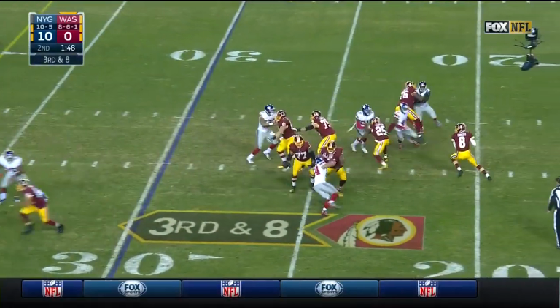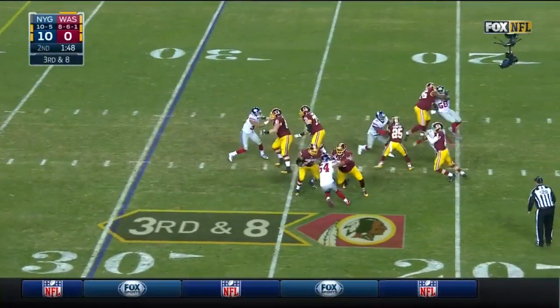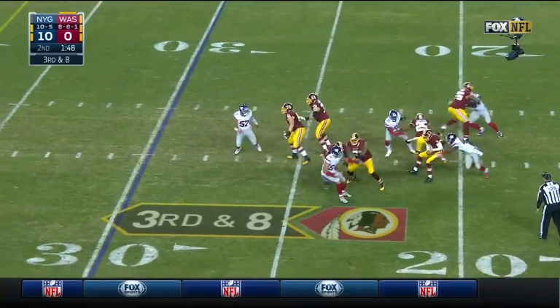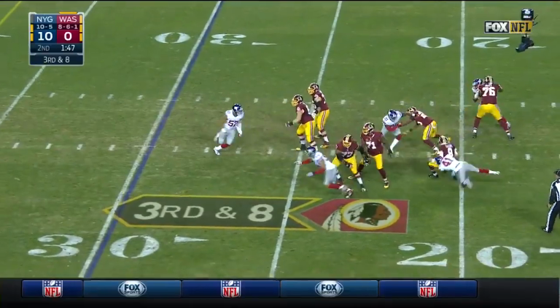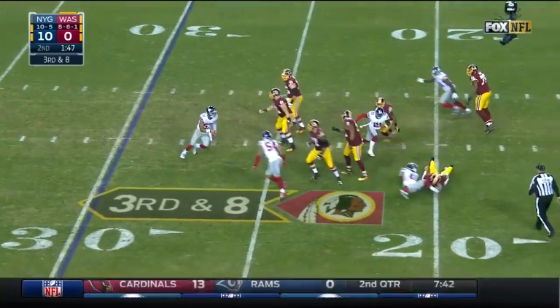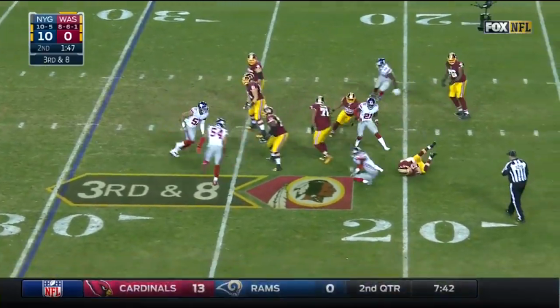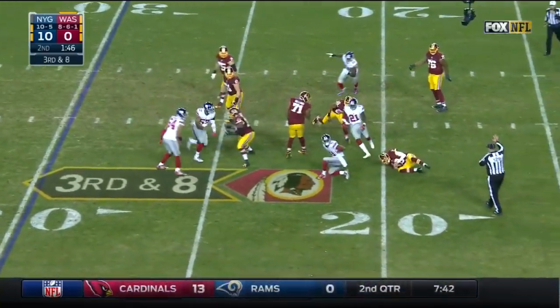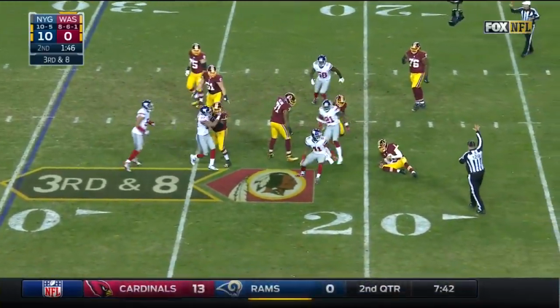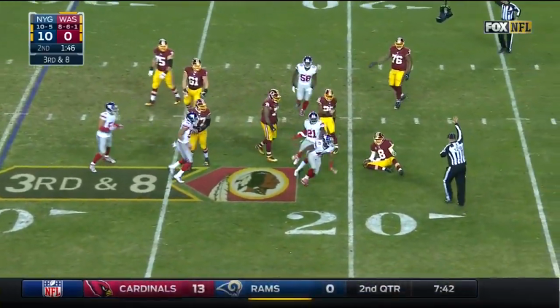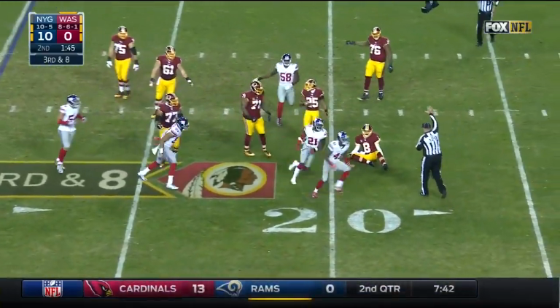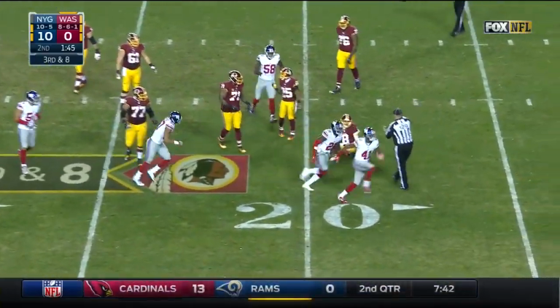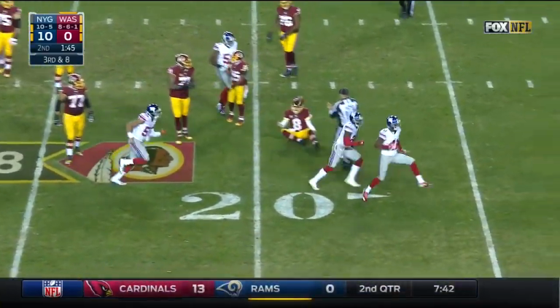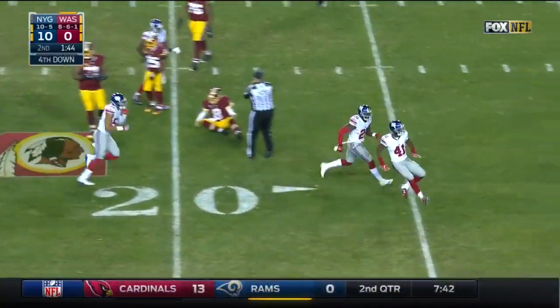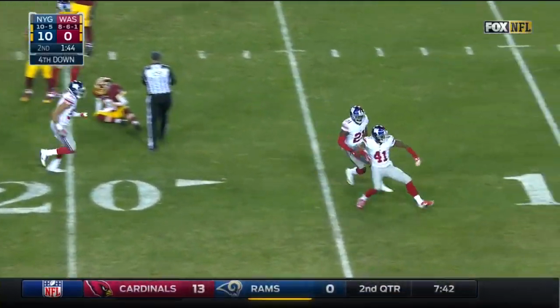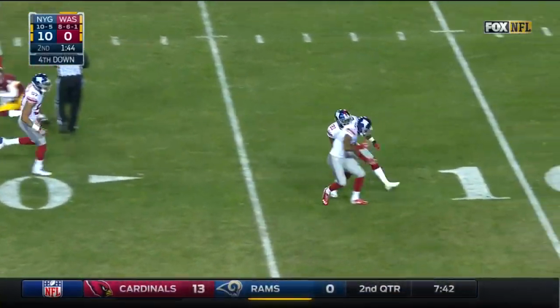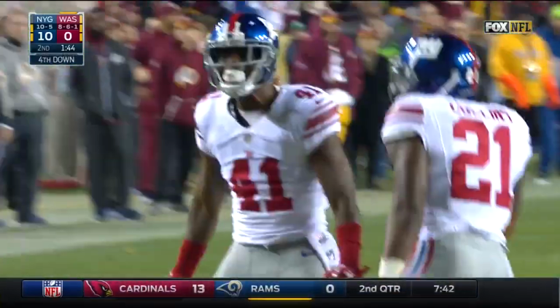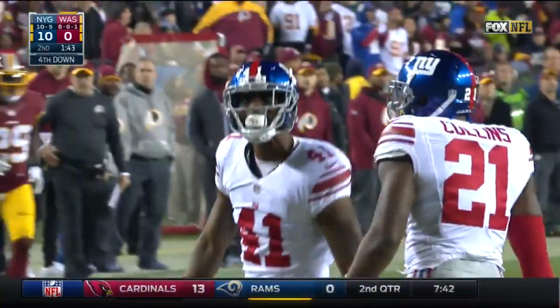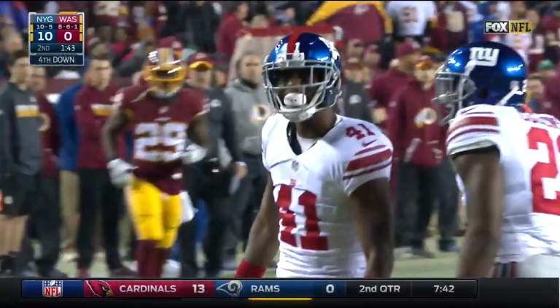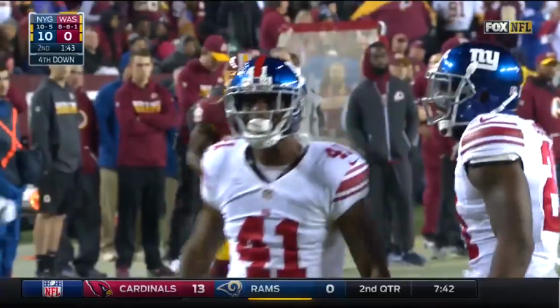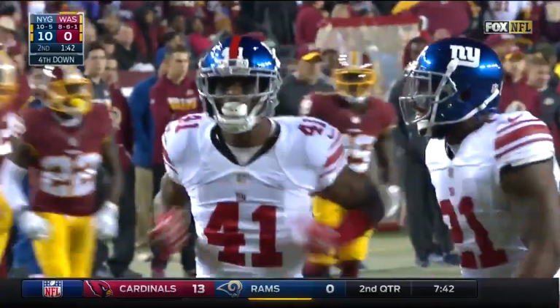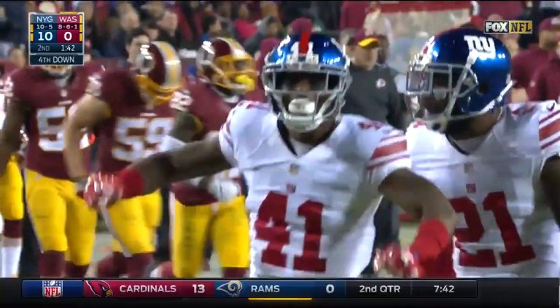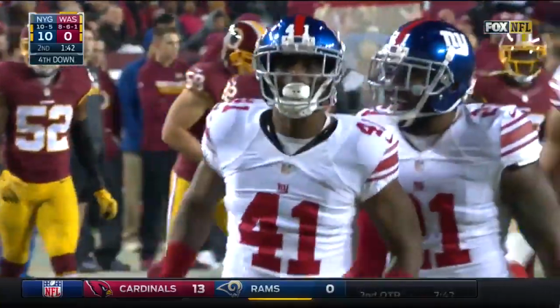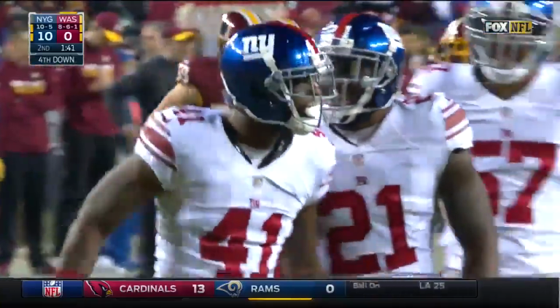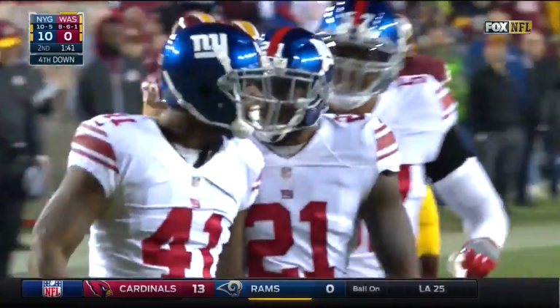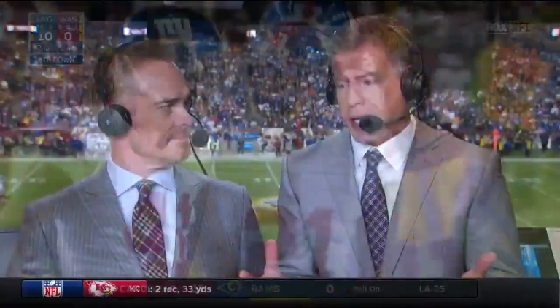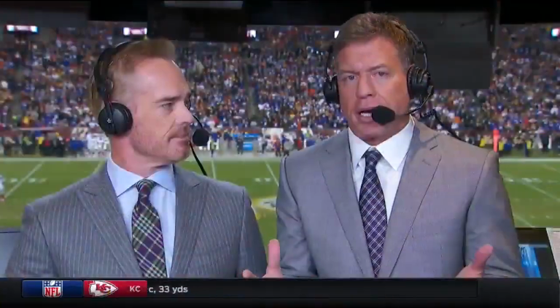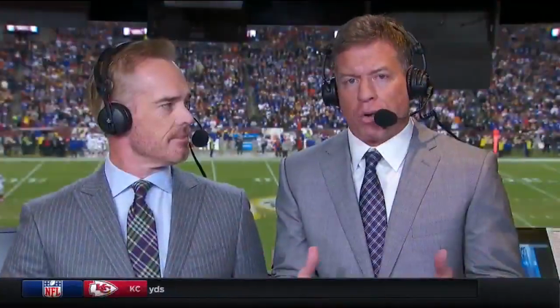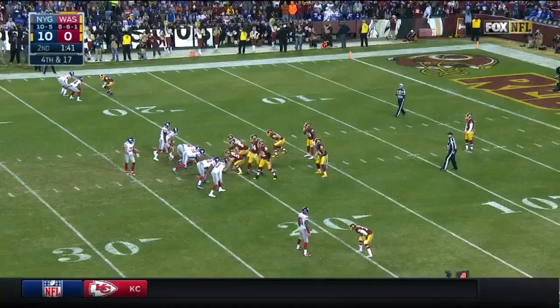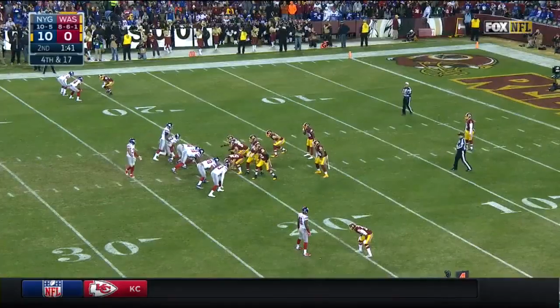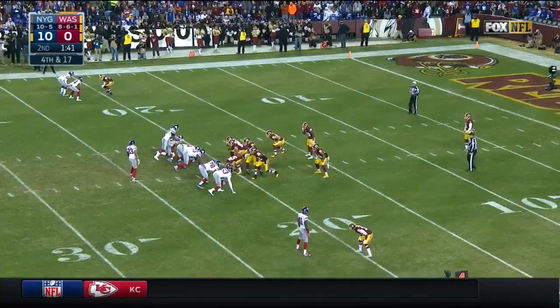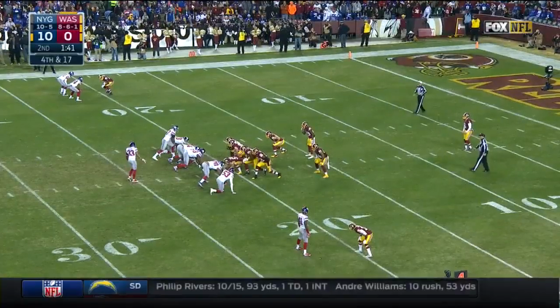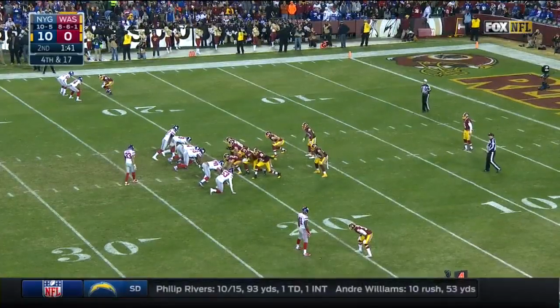Blitz — Cousins, down he goes. Dominique Rodgers-Cromartie. You don't know exactly what's going to happen. Ben McAdoo talked about playing his guys — he's done that, they've played well.